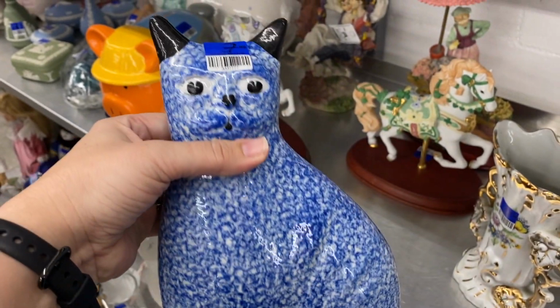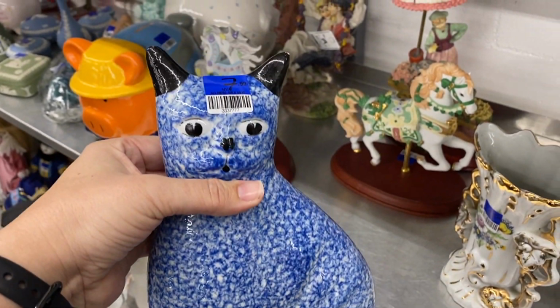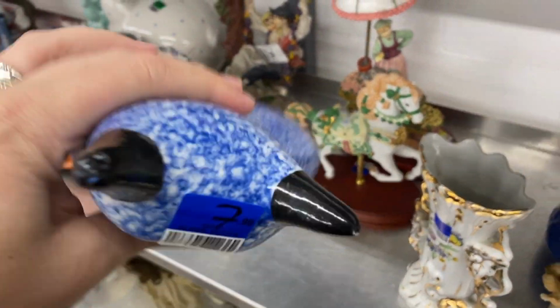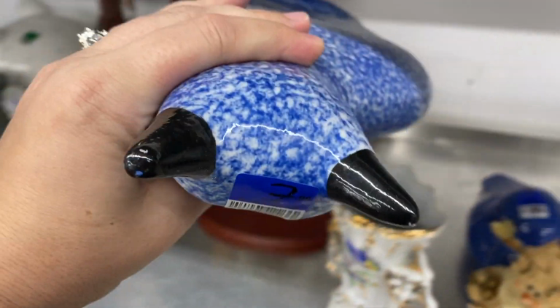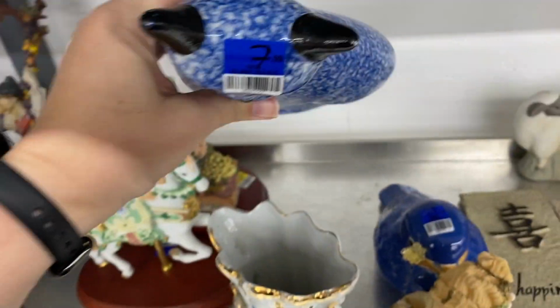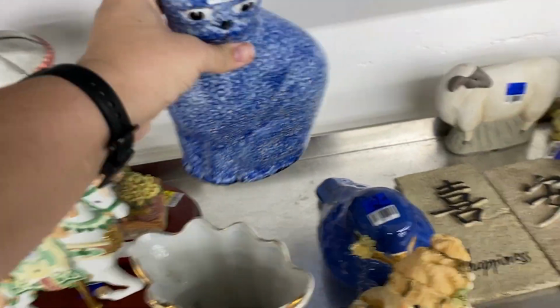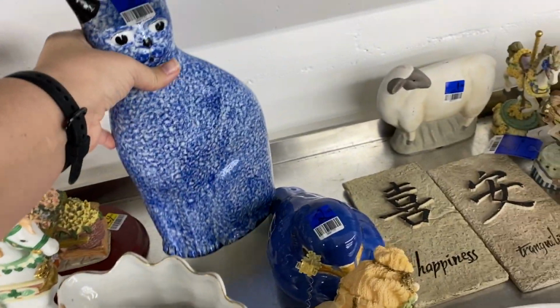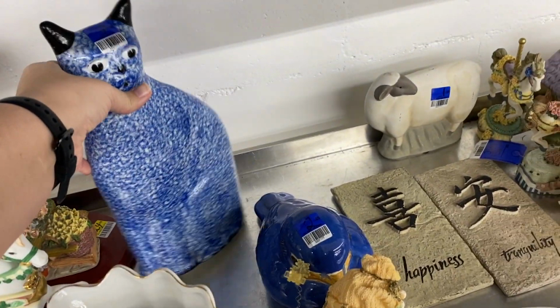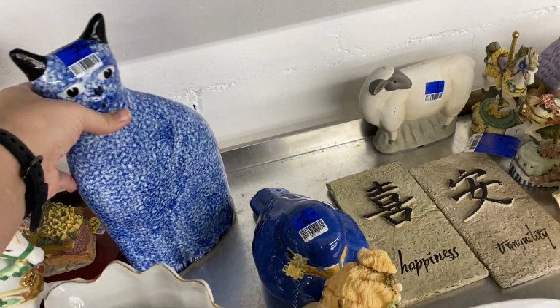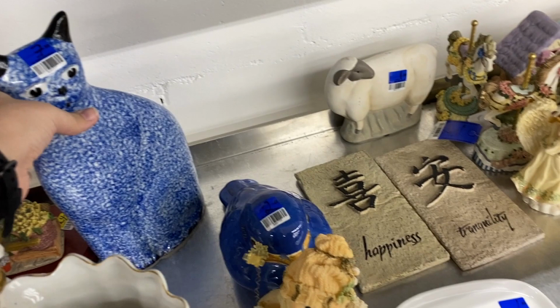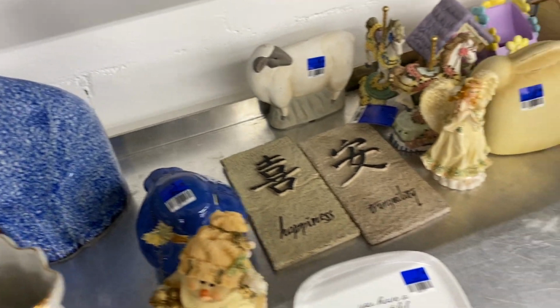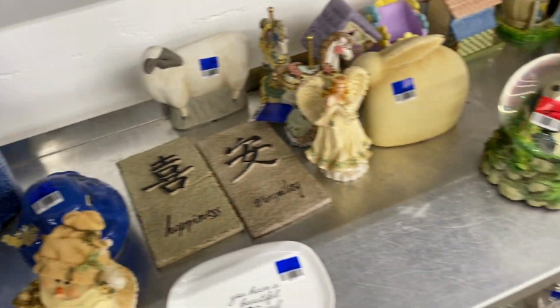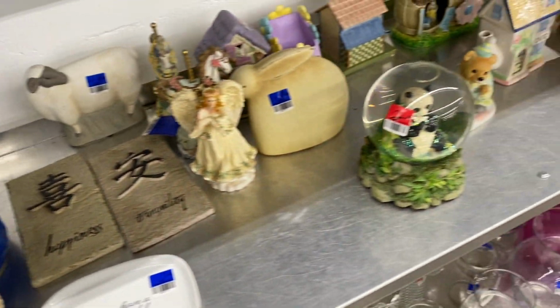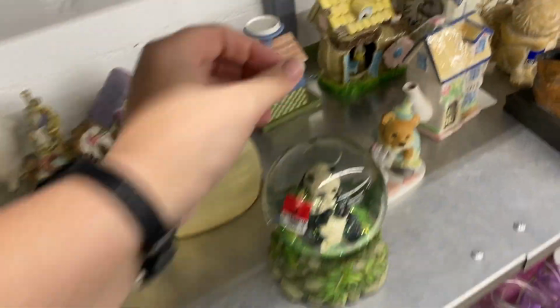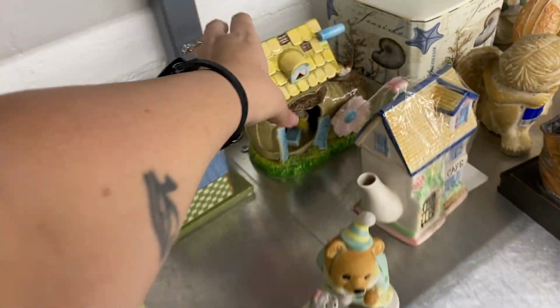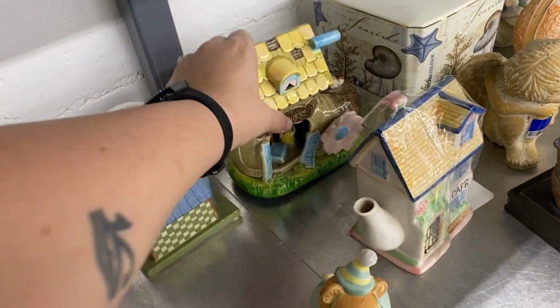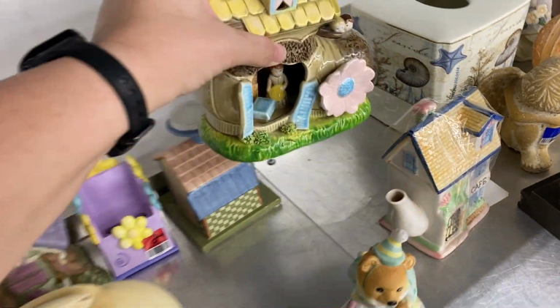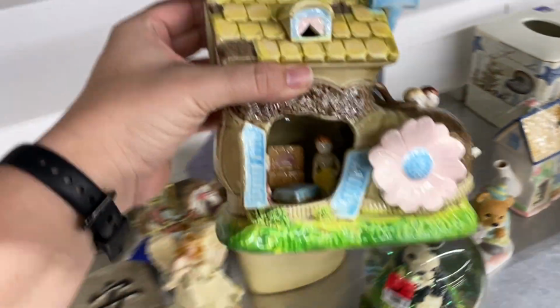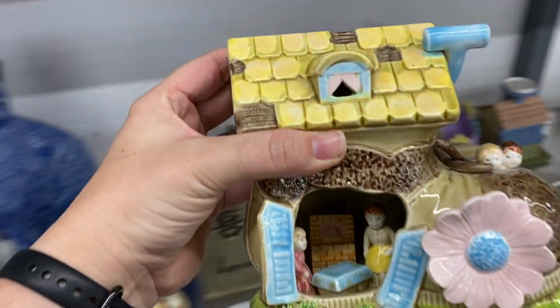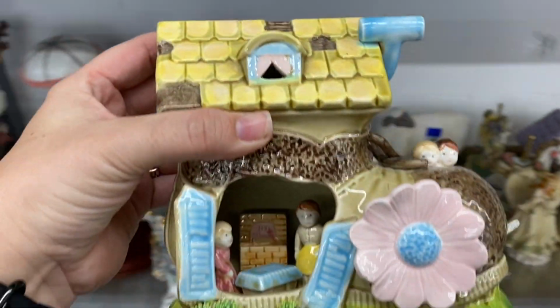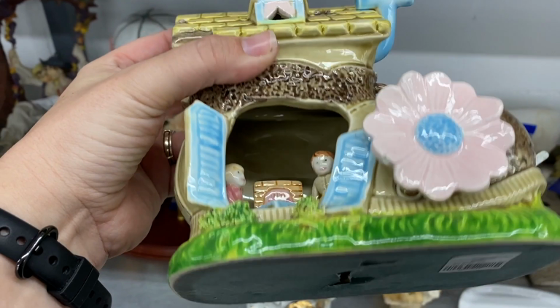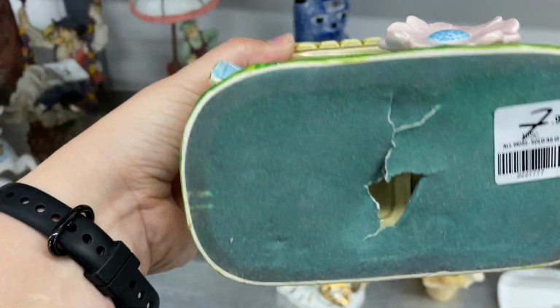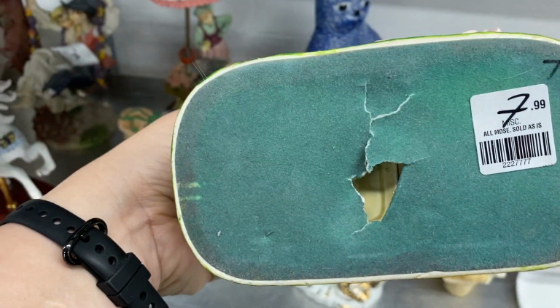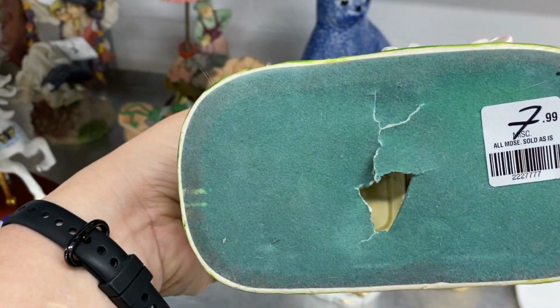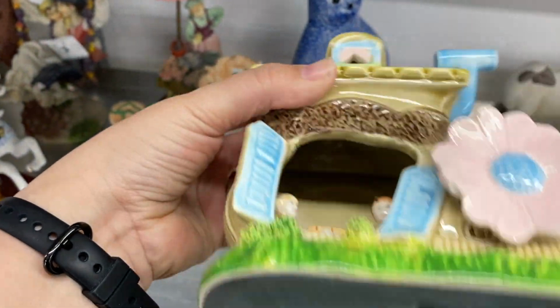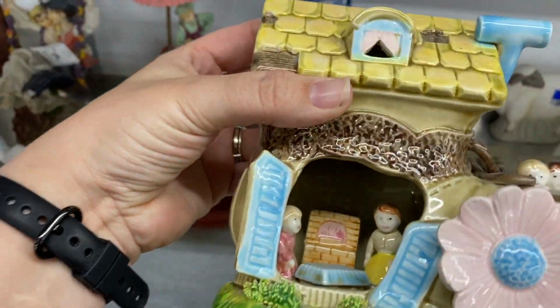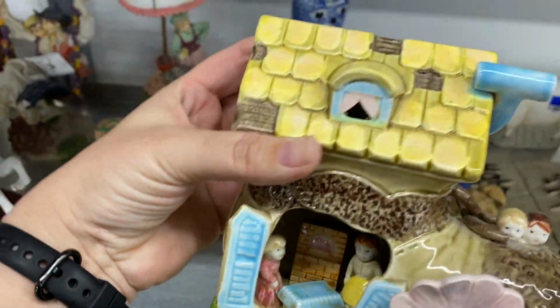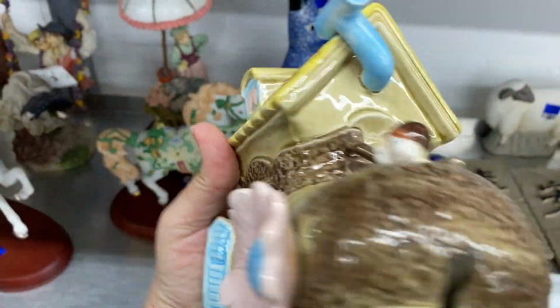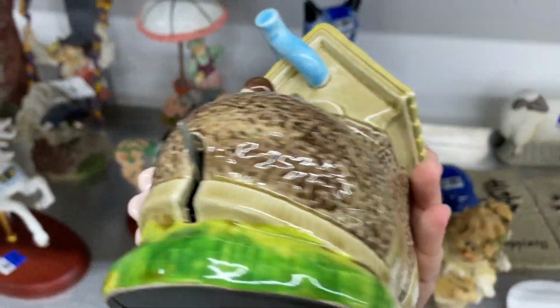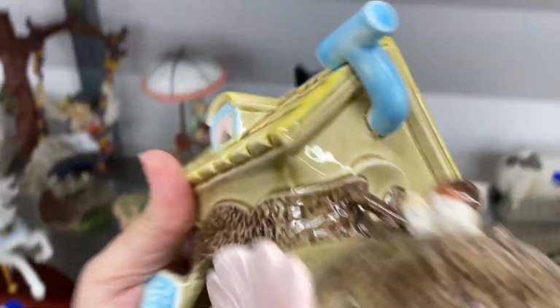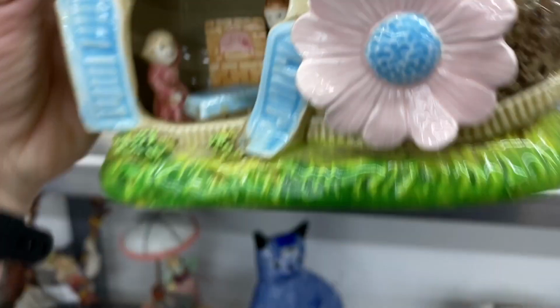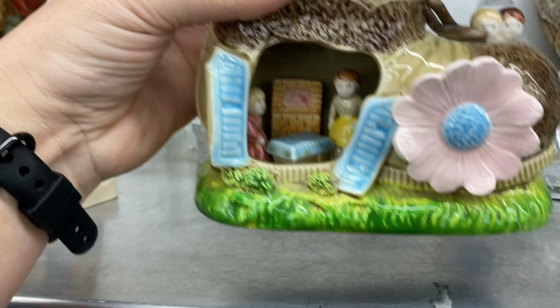They're constantly rolling stuff out — that's what's fun. You see the price? It's a good one, $7.99. It's a music box, I think.